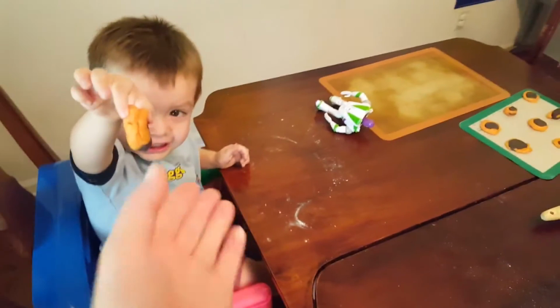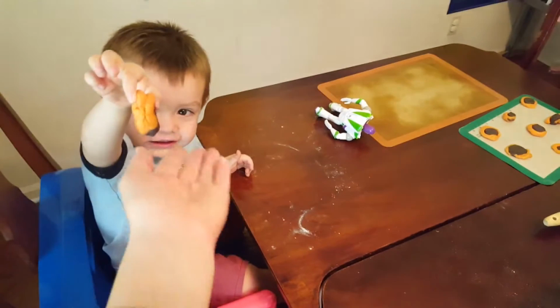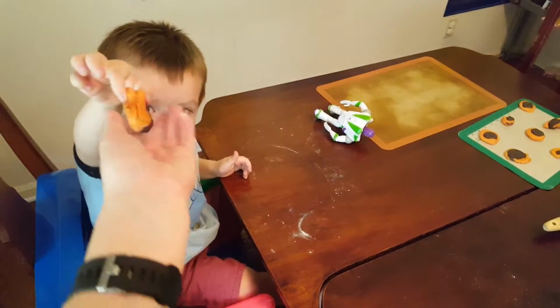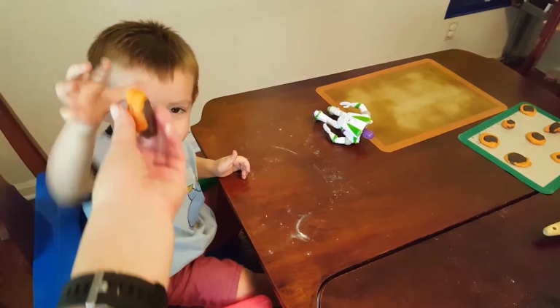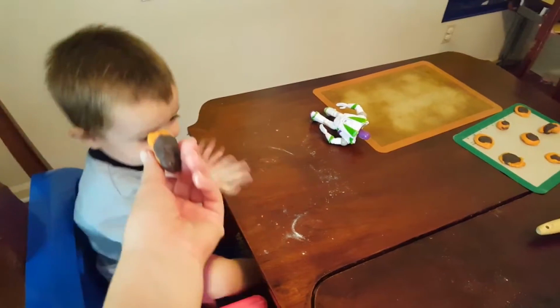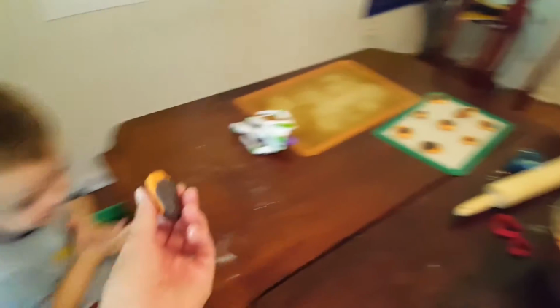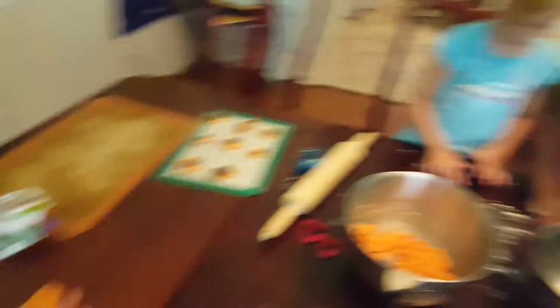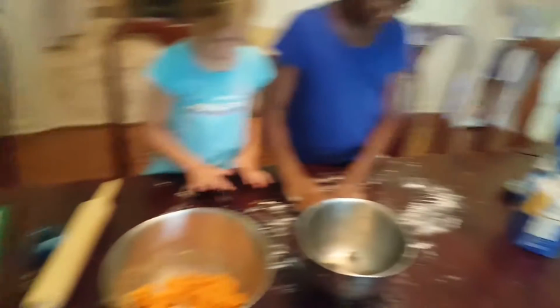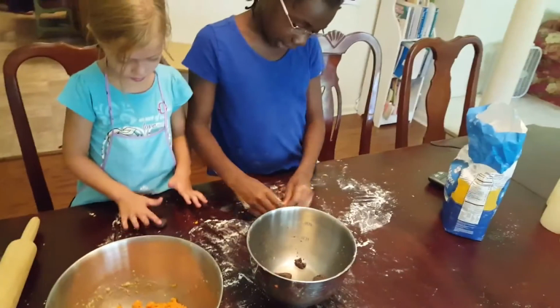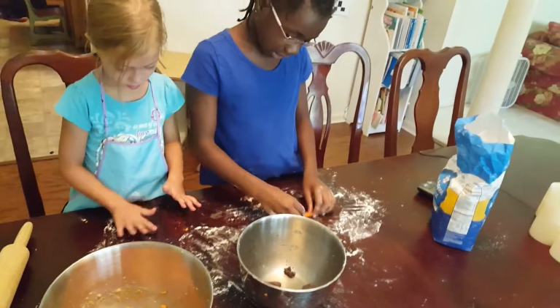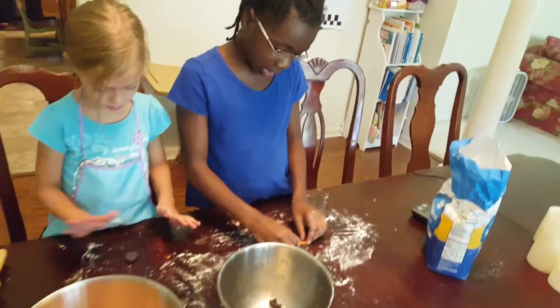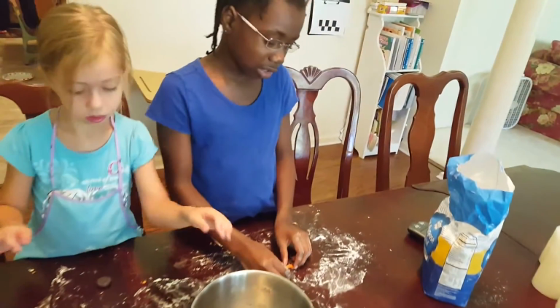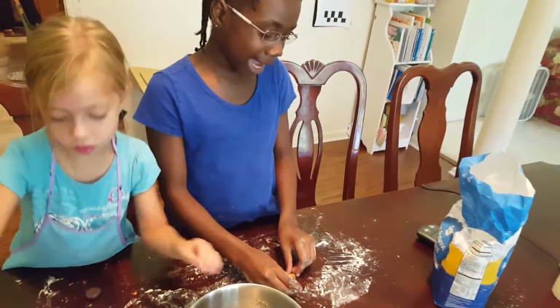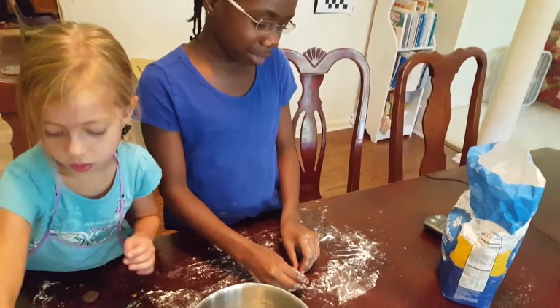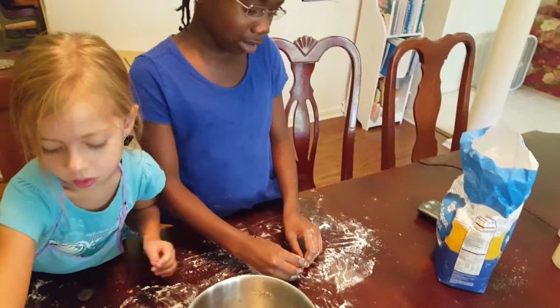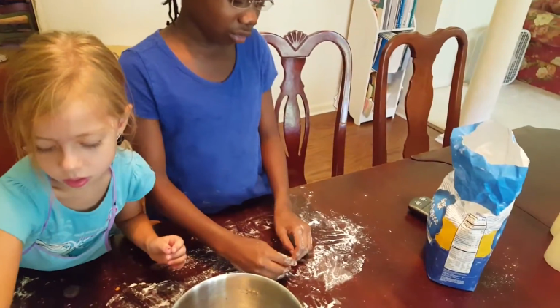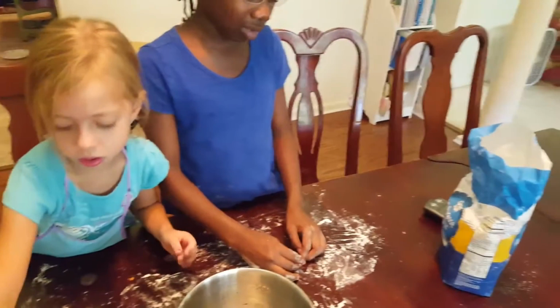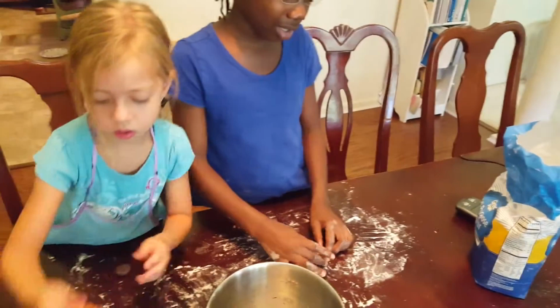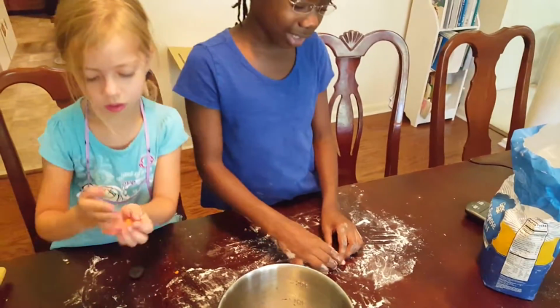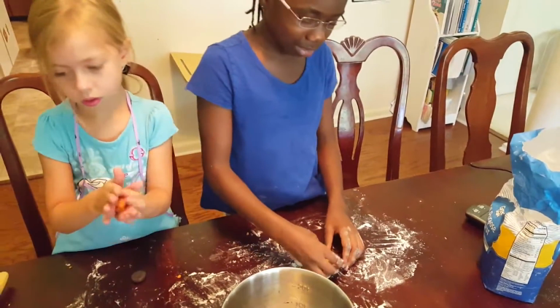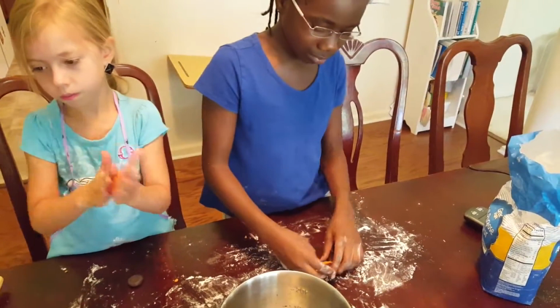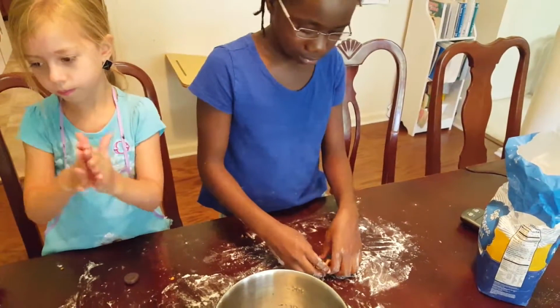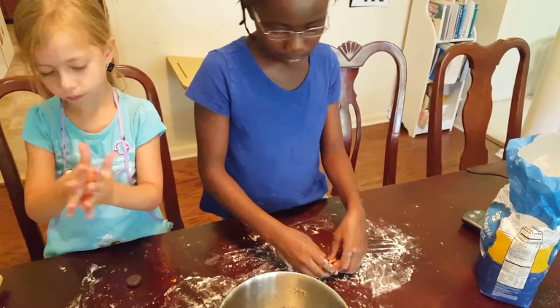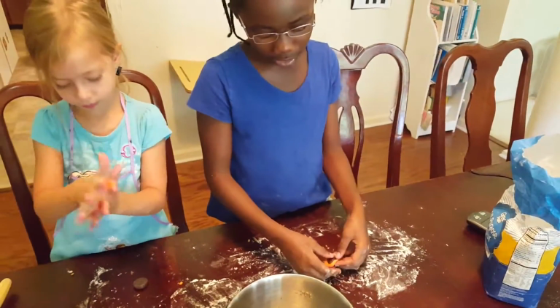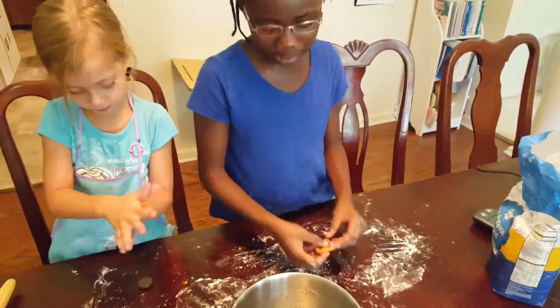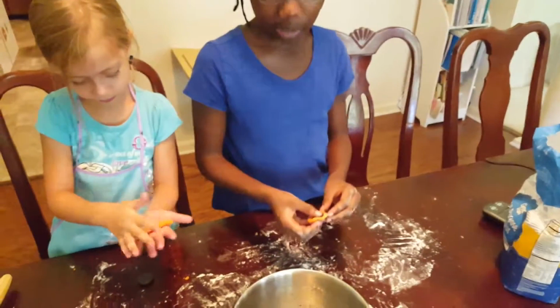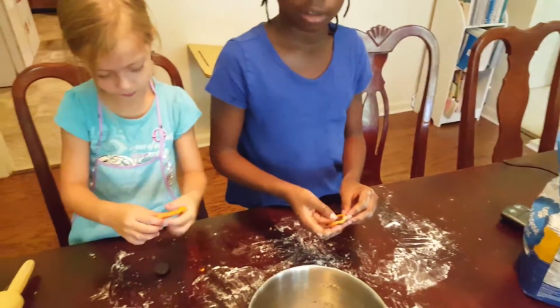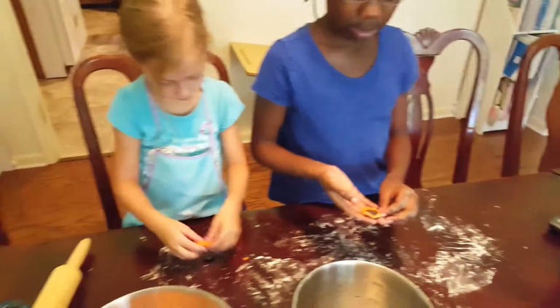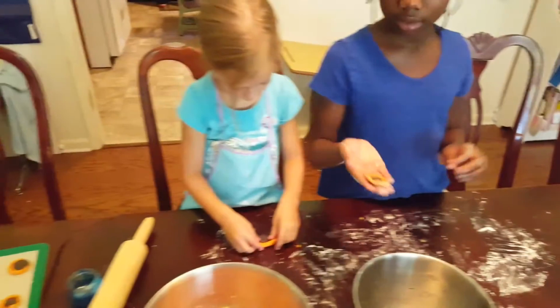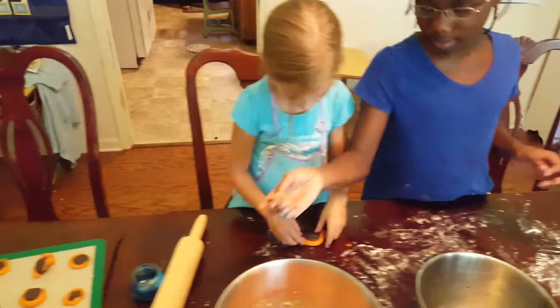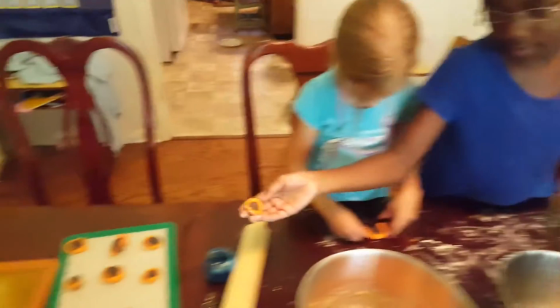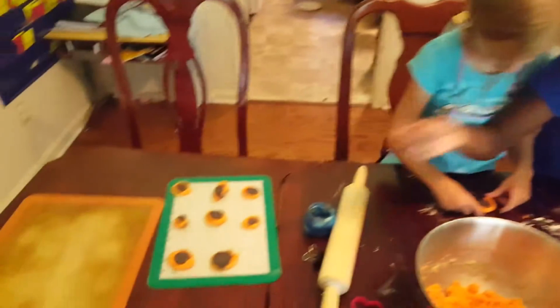Oh, so good, son. Push it down like this. Can you wrap that orange around it? Can I hold it? Yeah, you can hold it, buddy. Let me see. Time for baking. Love it. Orange. Love it.